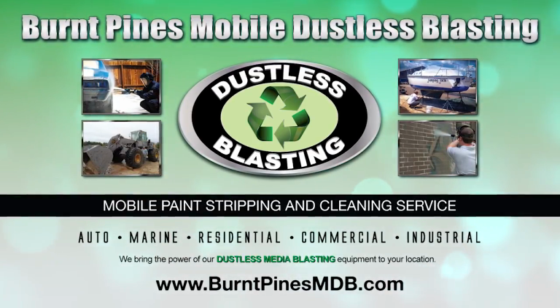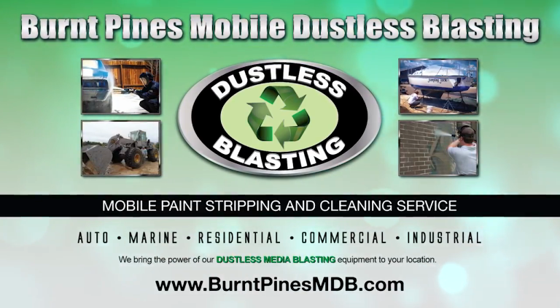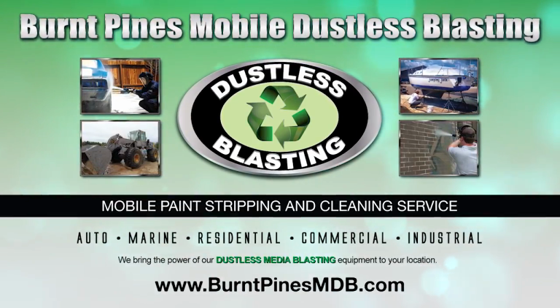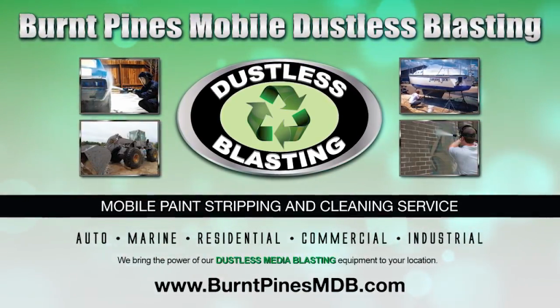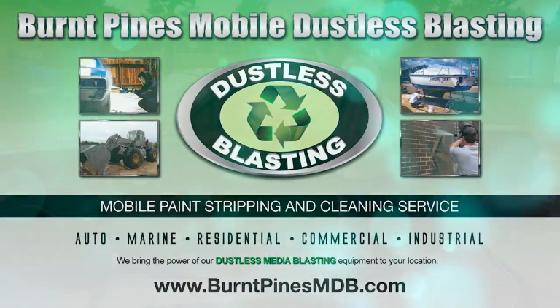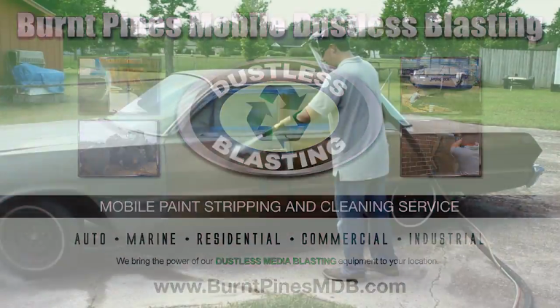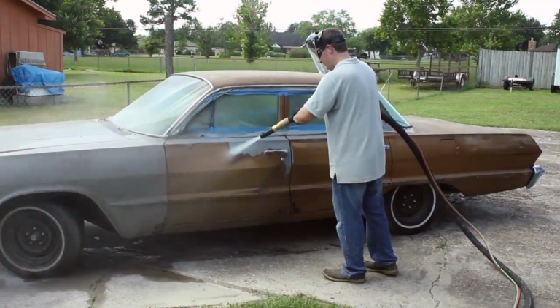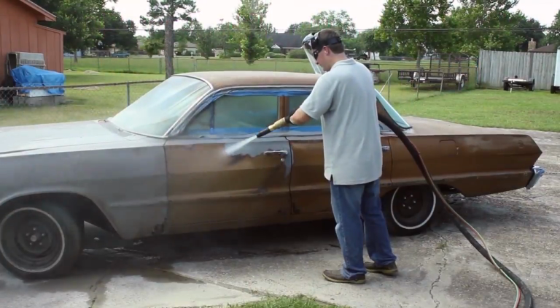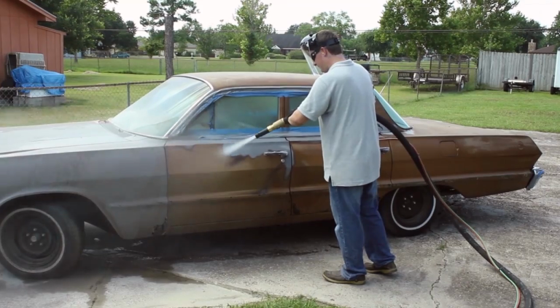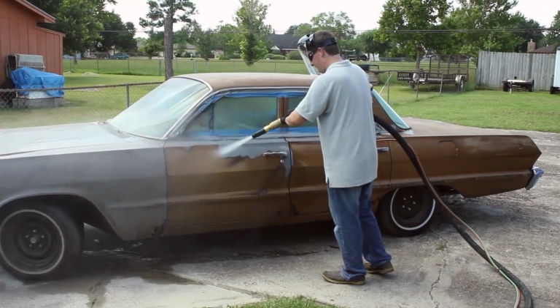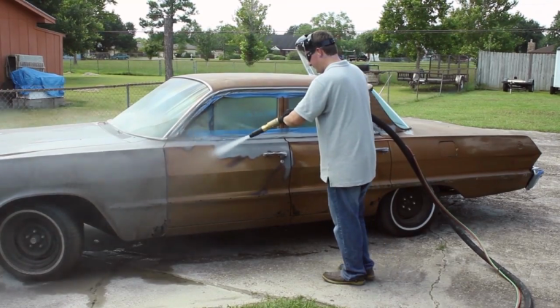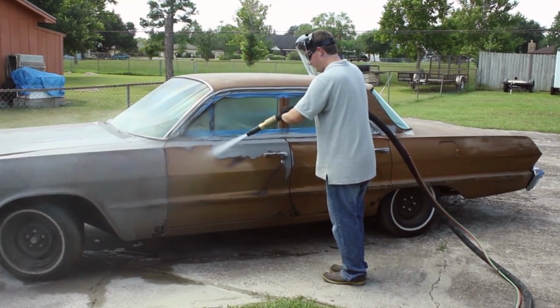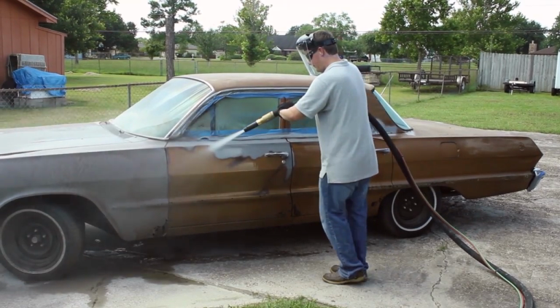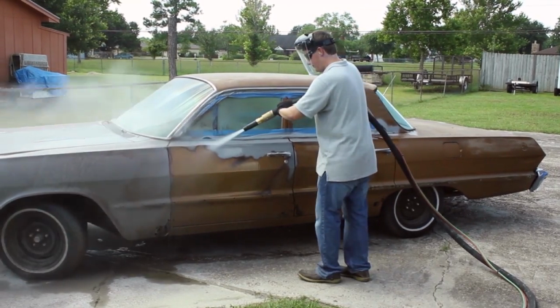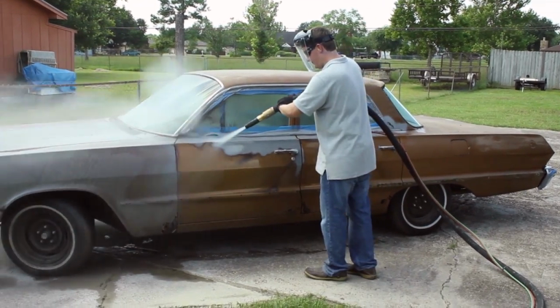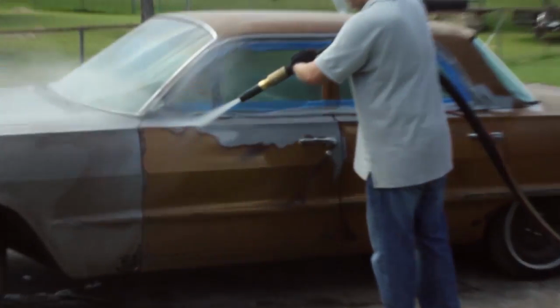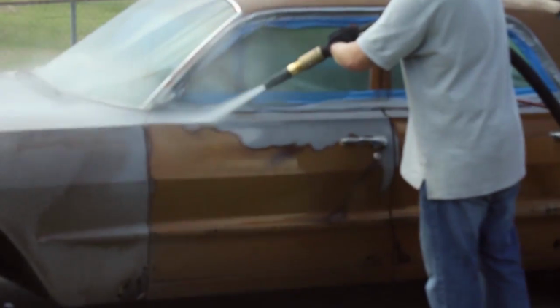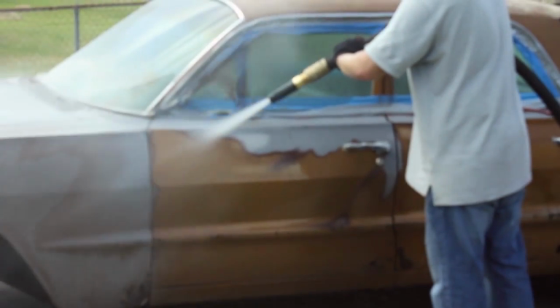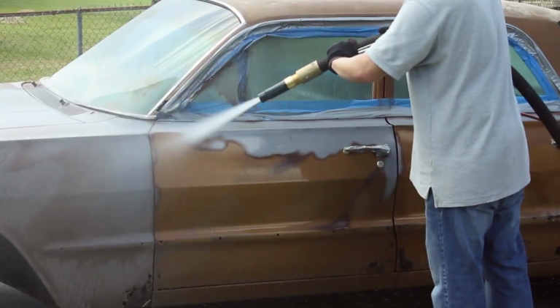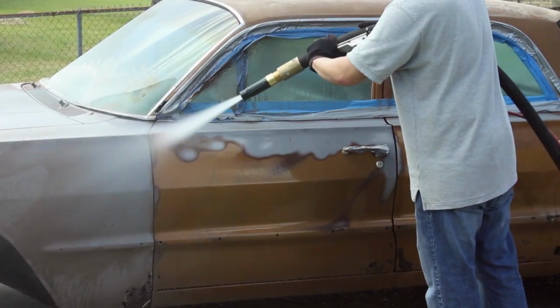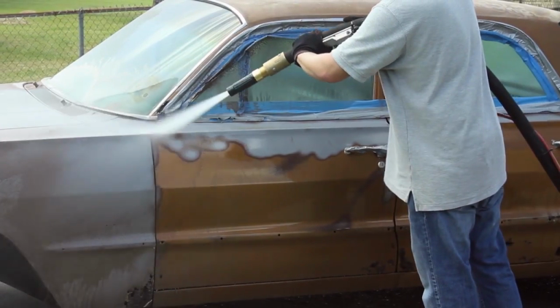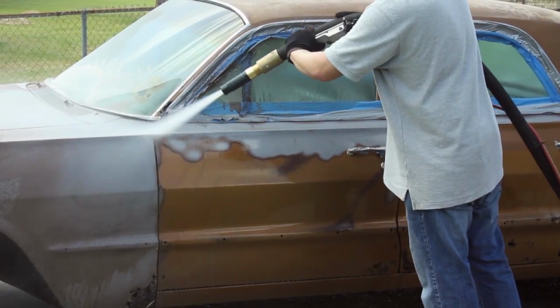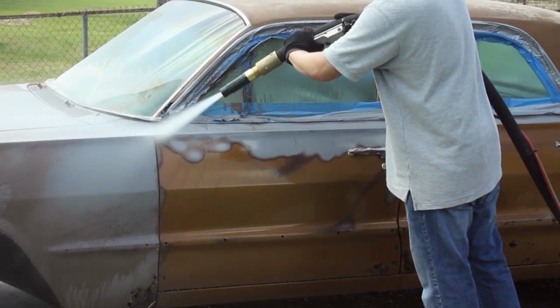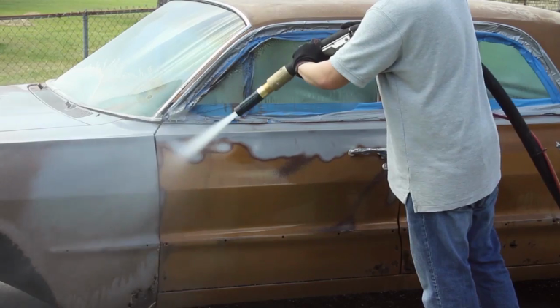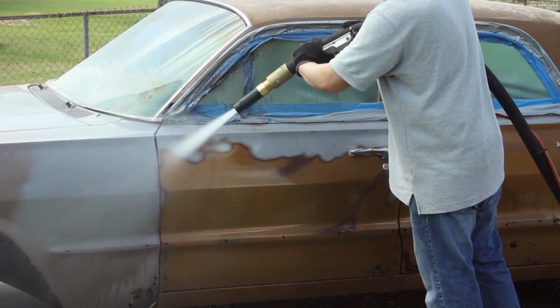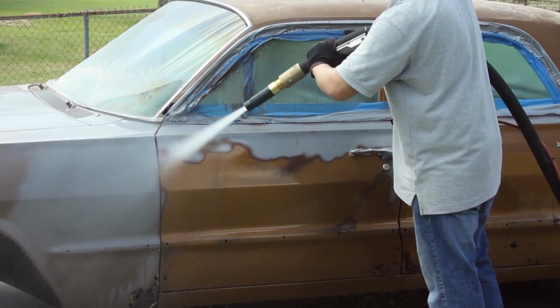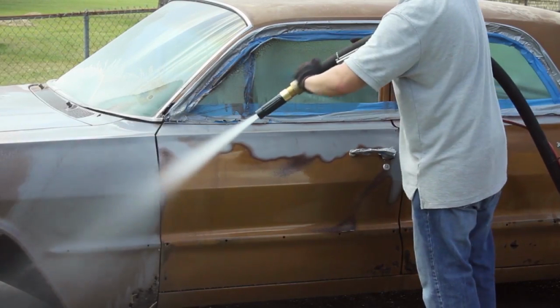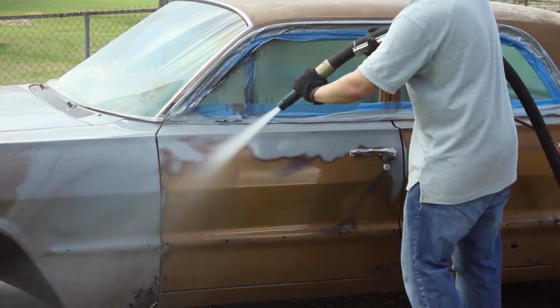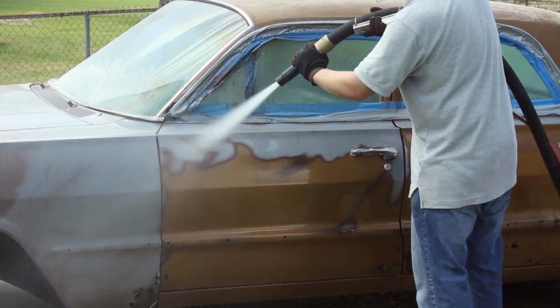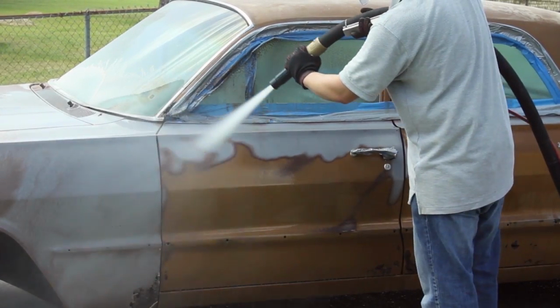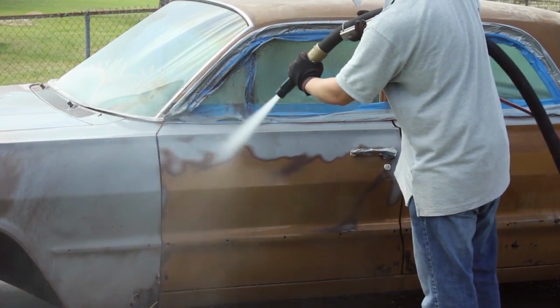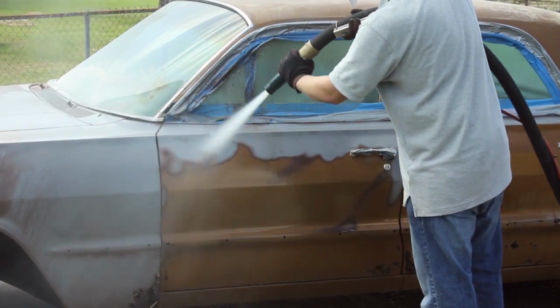Don't spend countless hours of back-breaking labor trying to sand the paint off your car. We can strip it for you in less than a day. We can handle all of your paint stripping and cleaning needs.